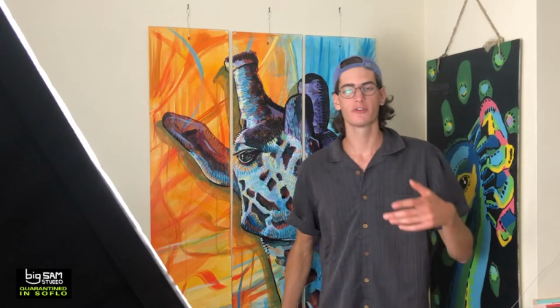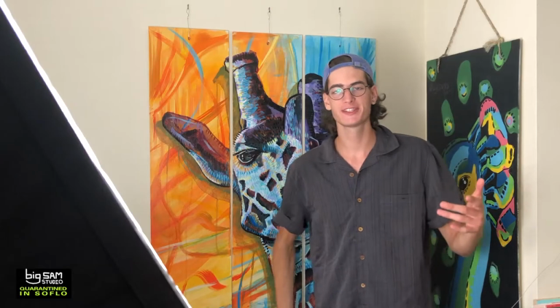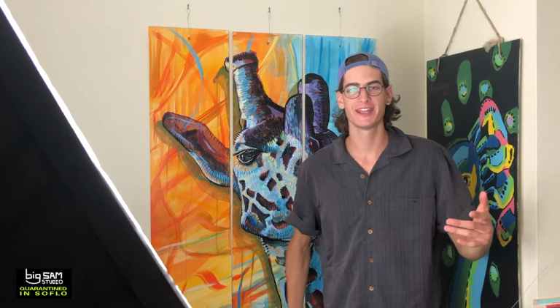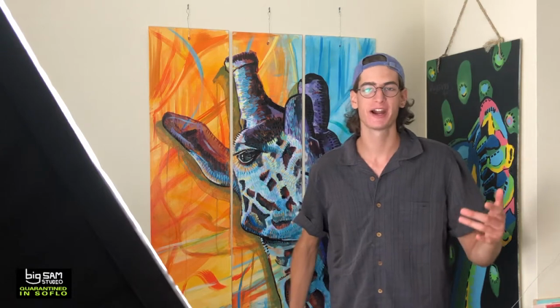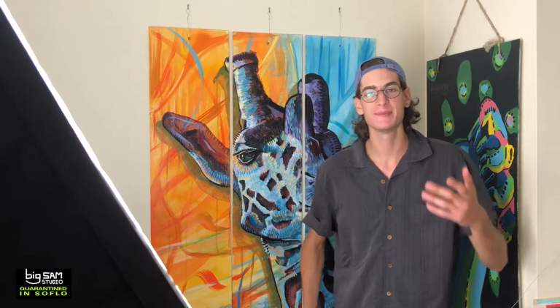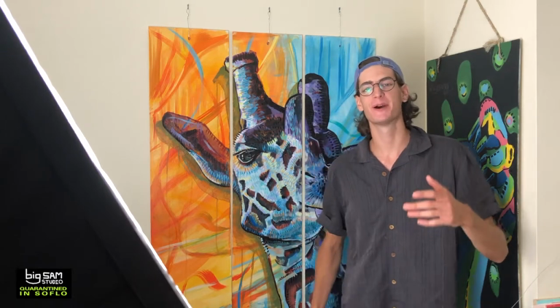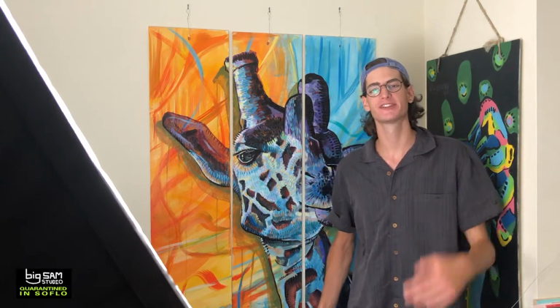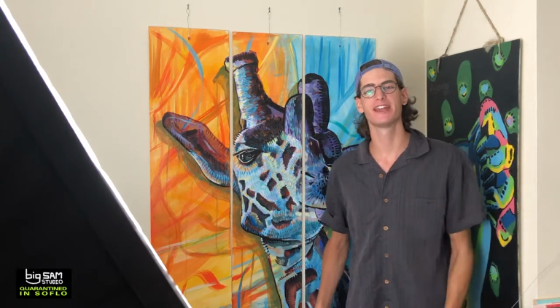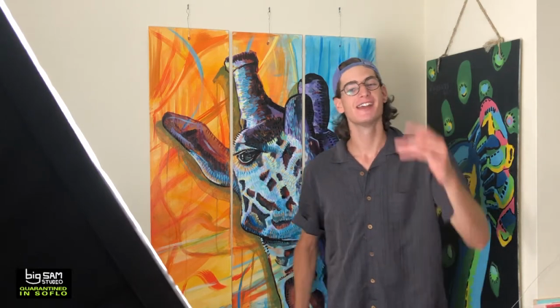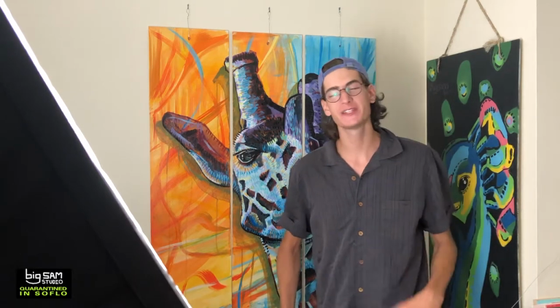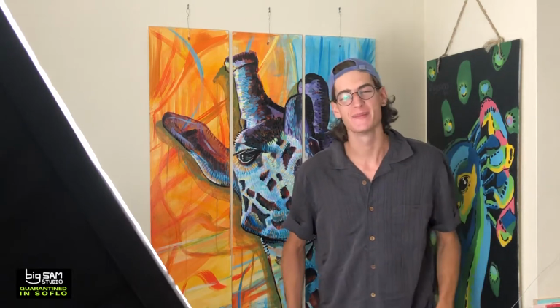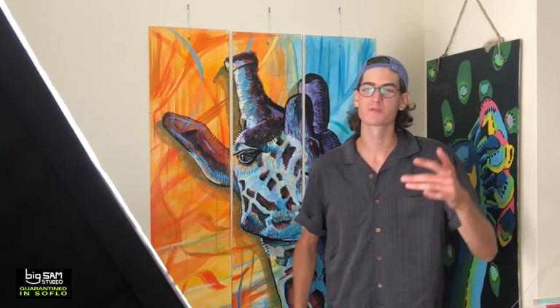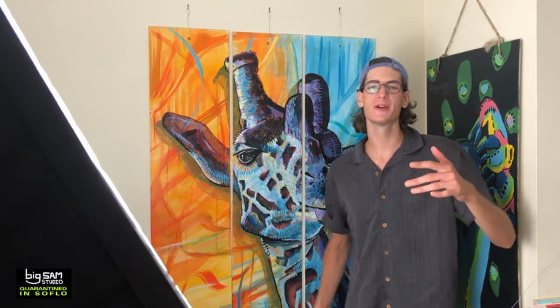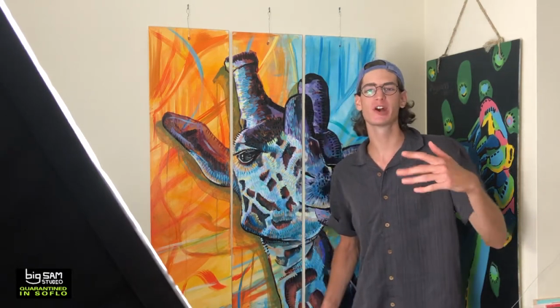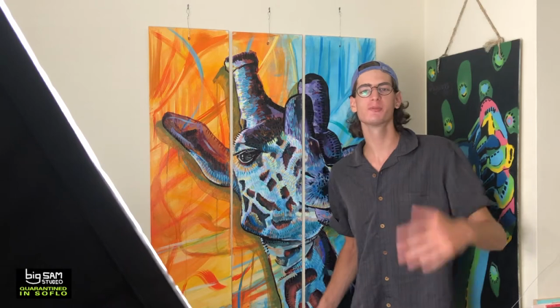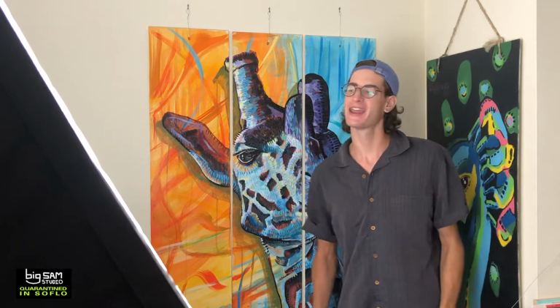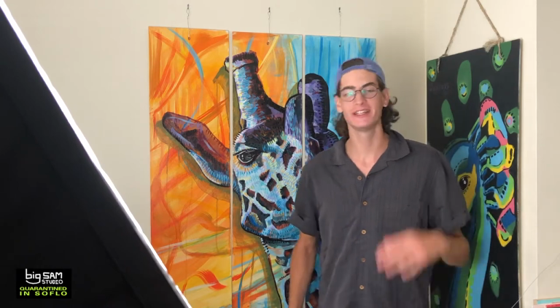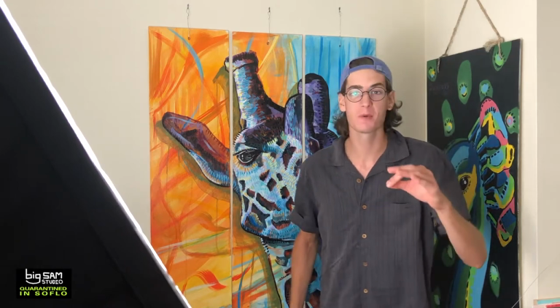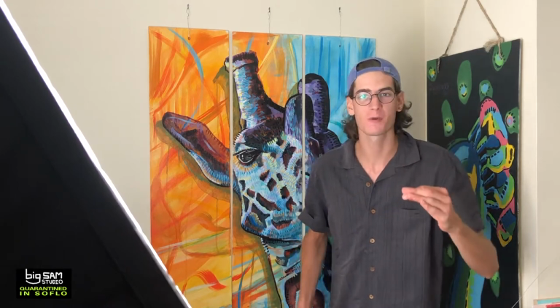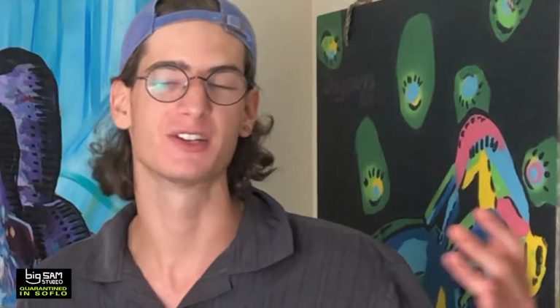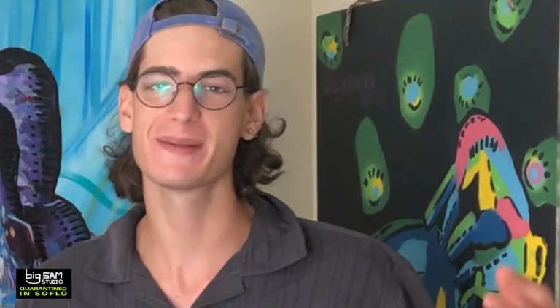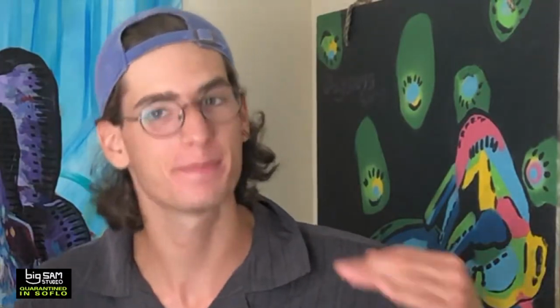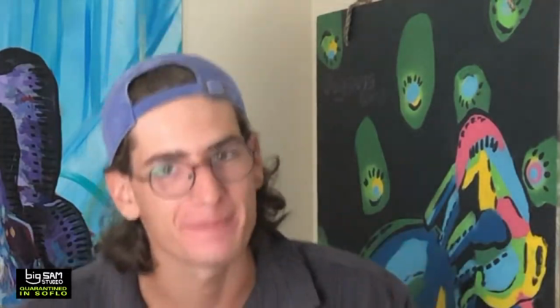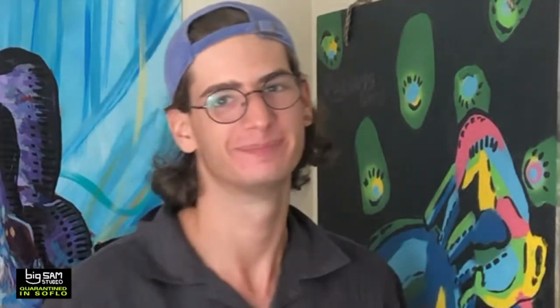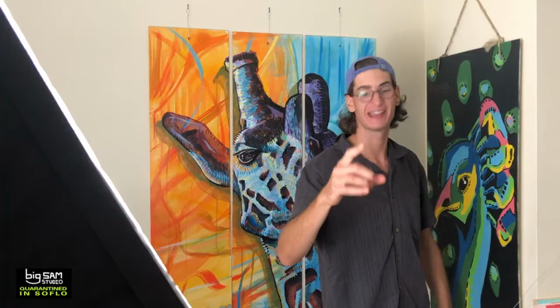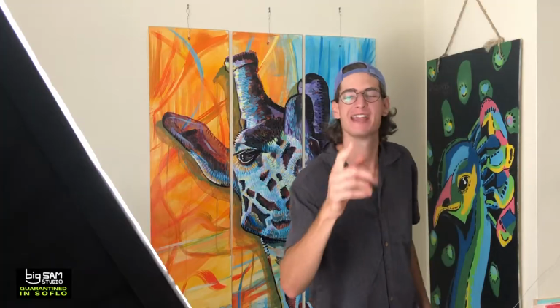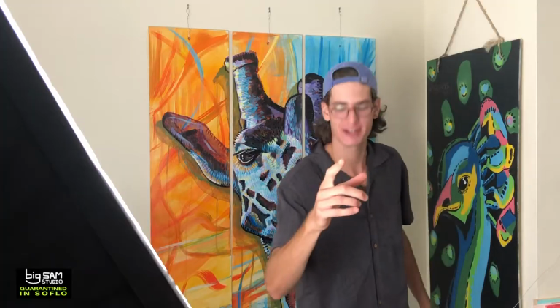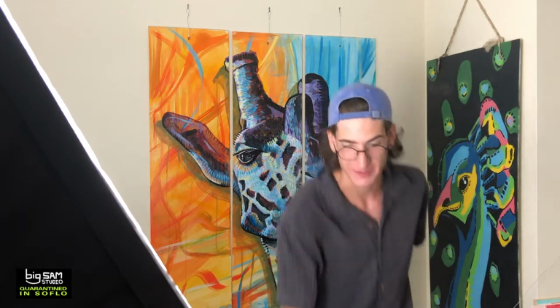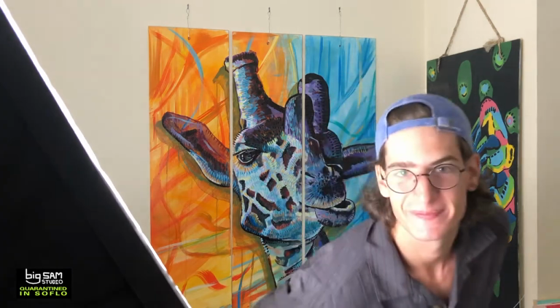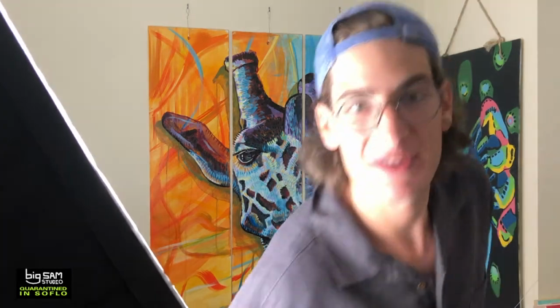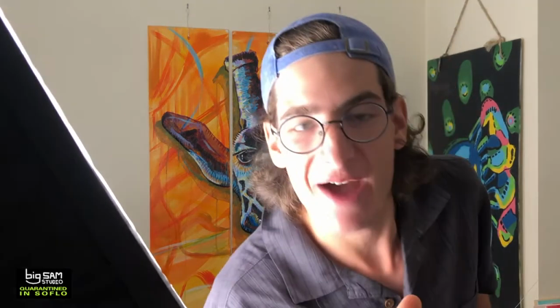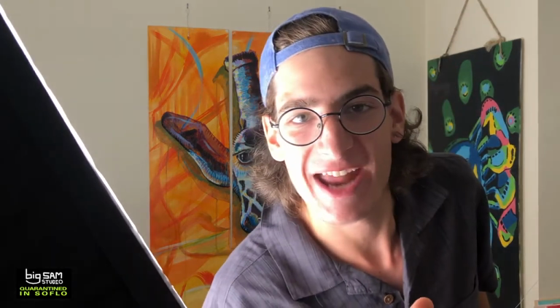So a few days ago, Dan O'Brien hit me up on Instagram and said, 'Yo Sam, we're redoing the showroom and we need some more artwork to really make it pop.' And it came out pretty awesome. Let me show you how it turned out.